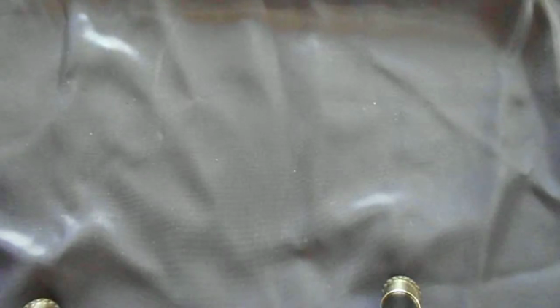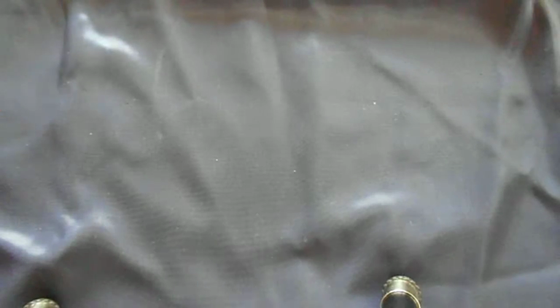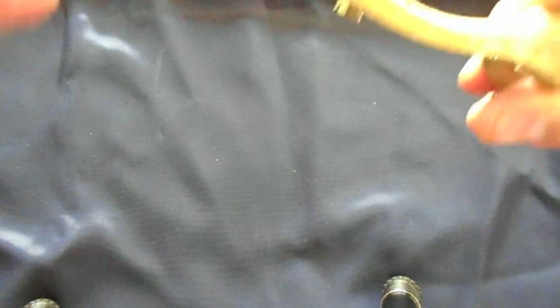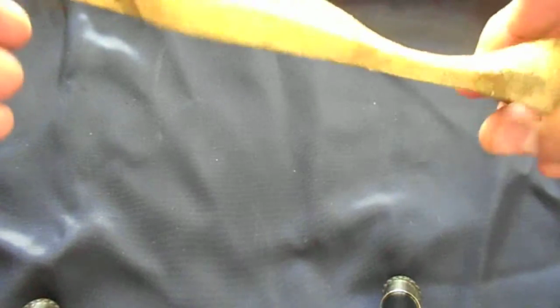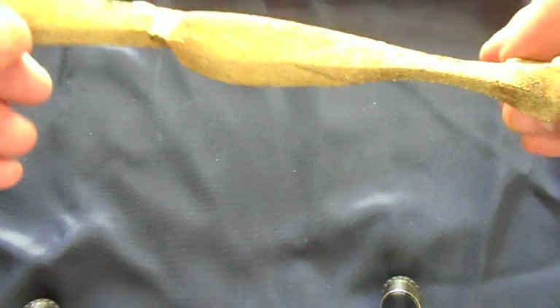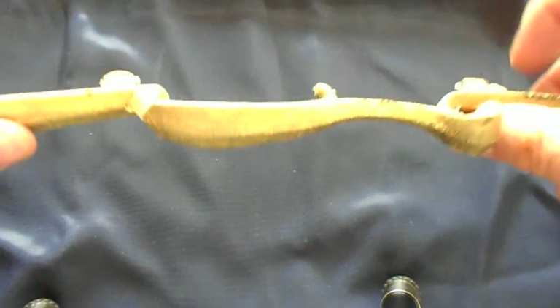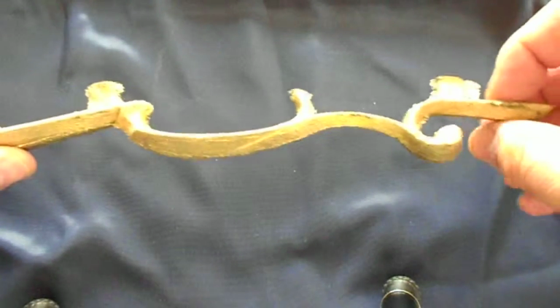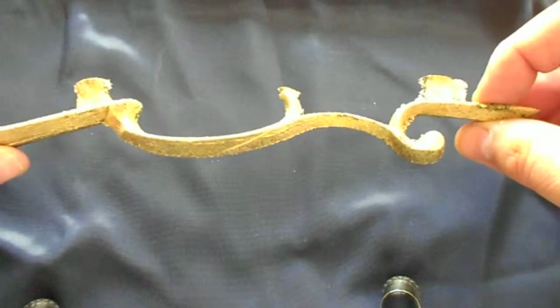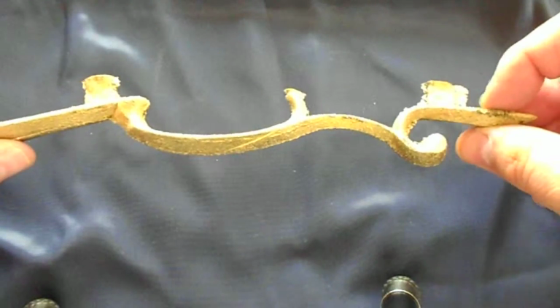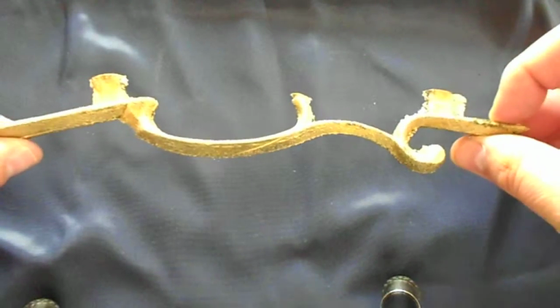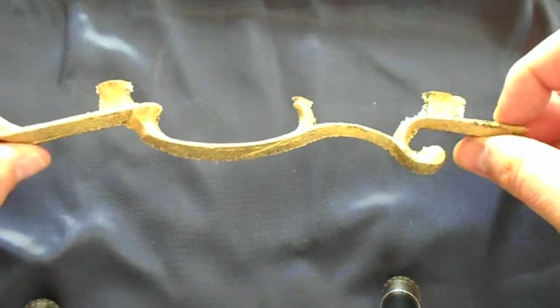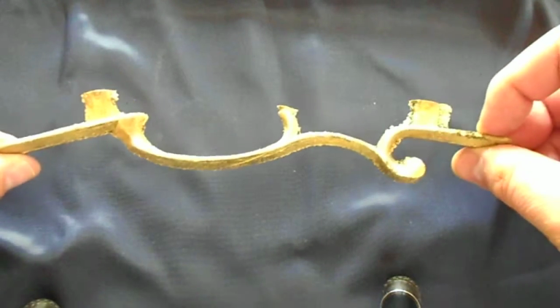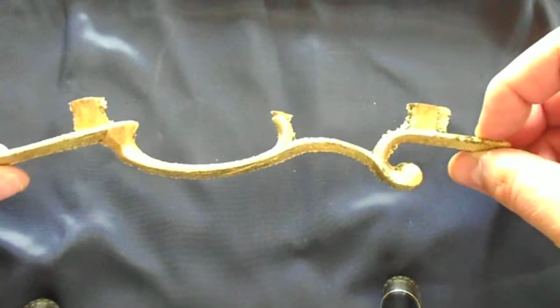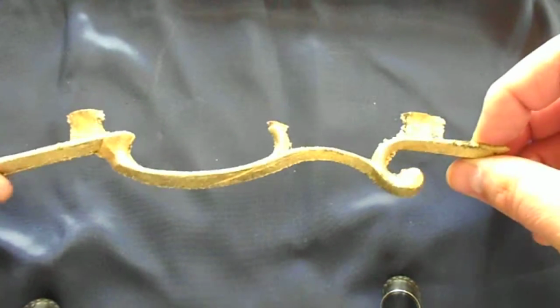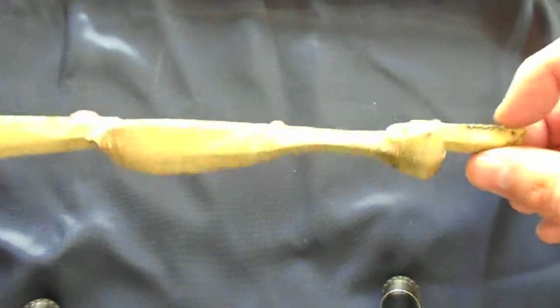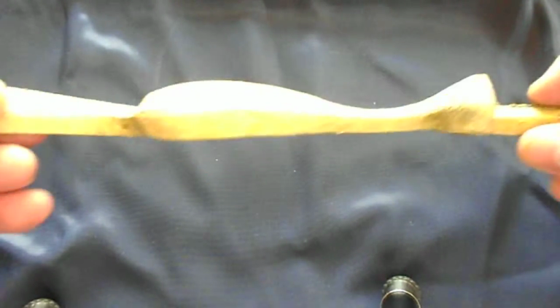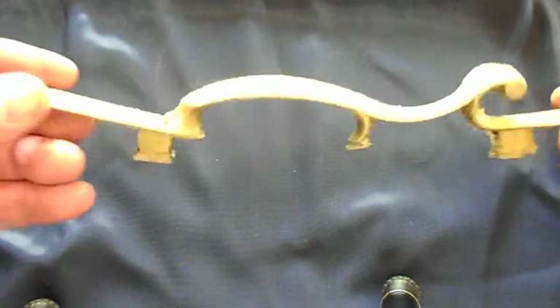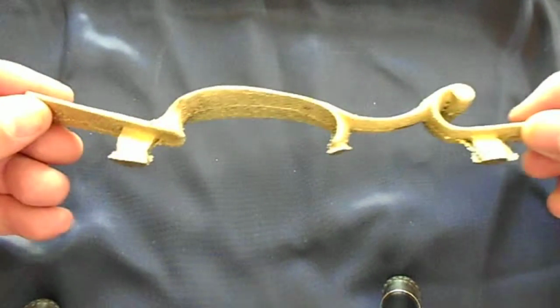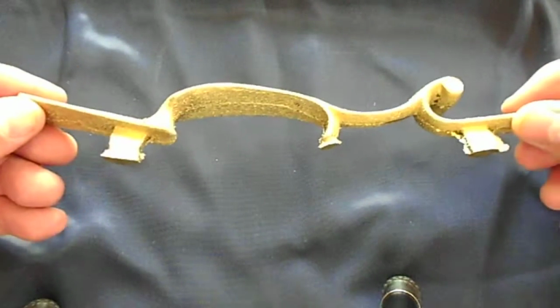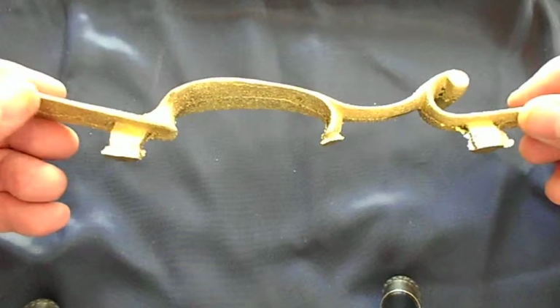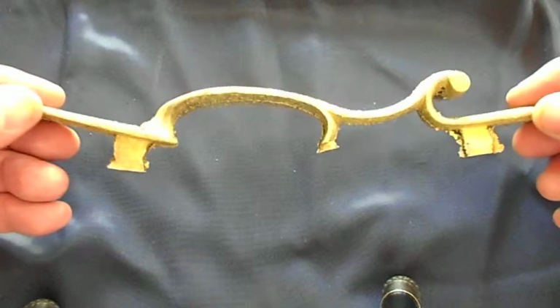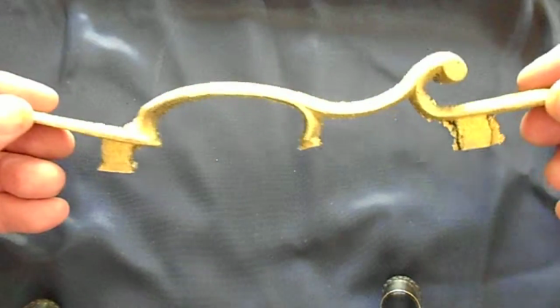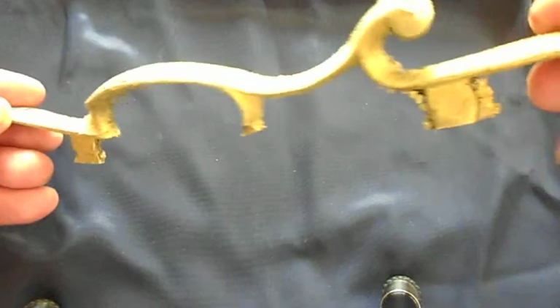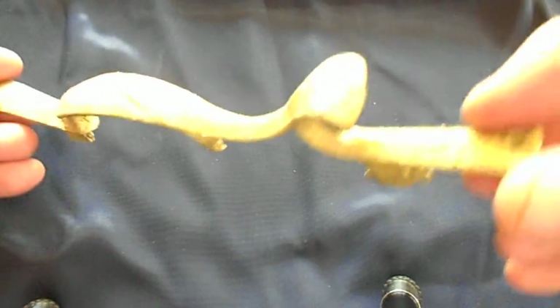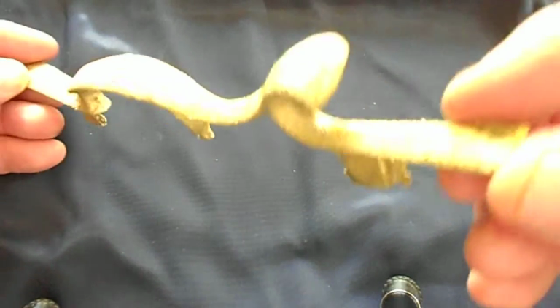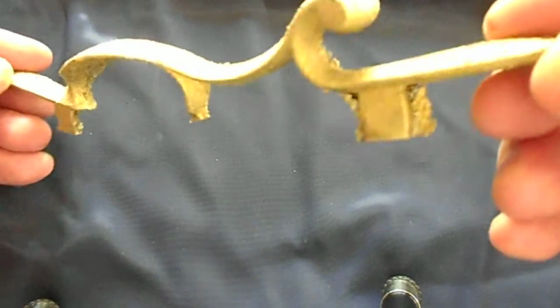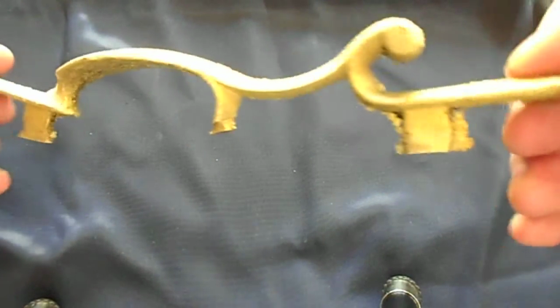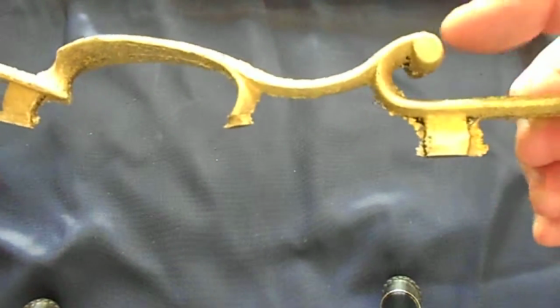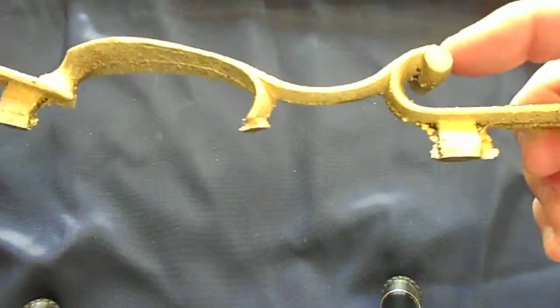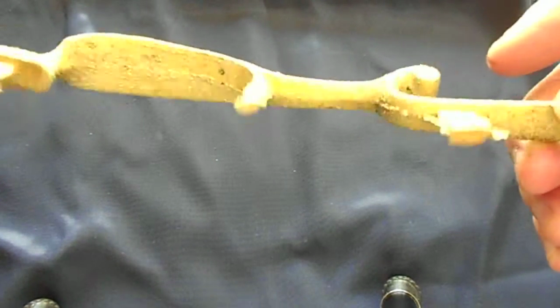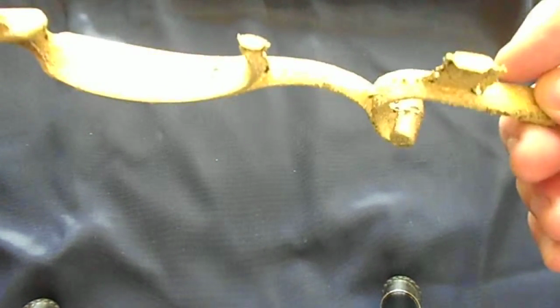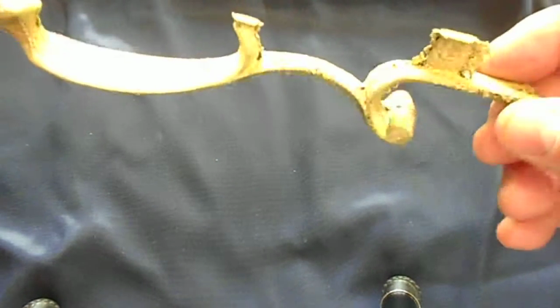It's an Echo 31 Bravo. This piece right here is really nice.